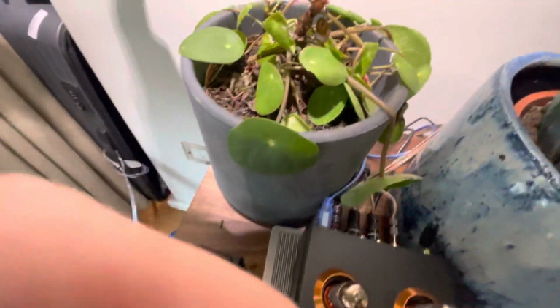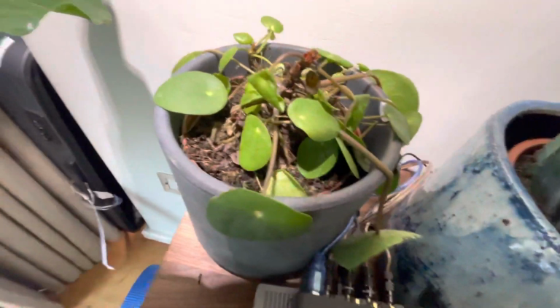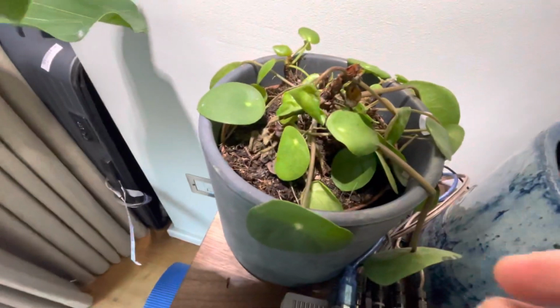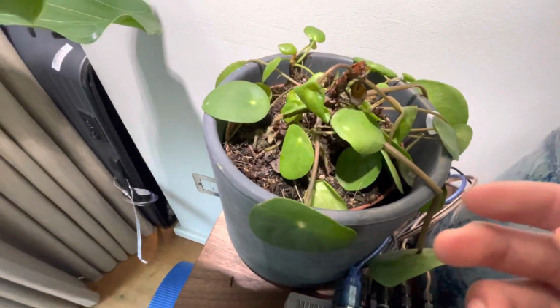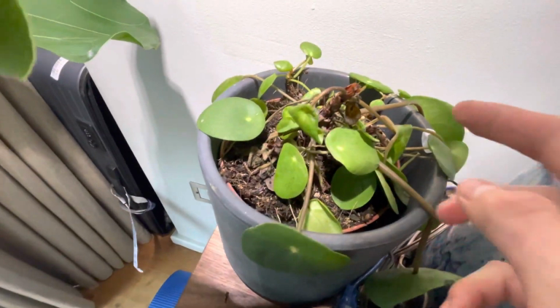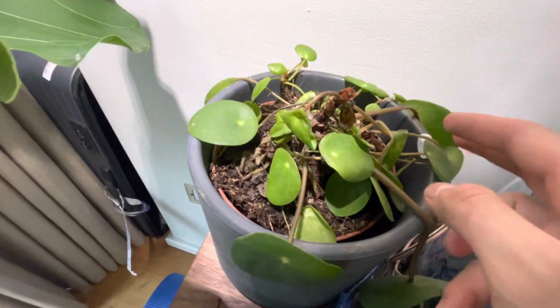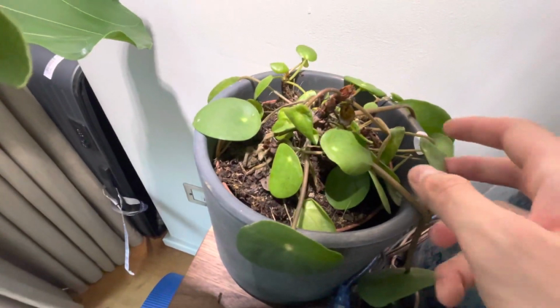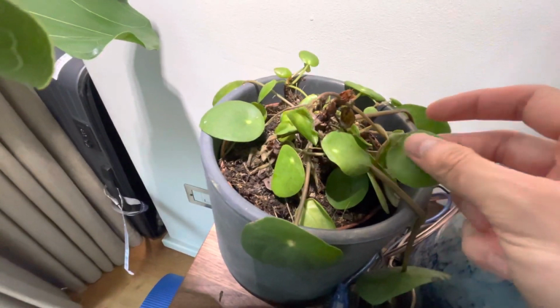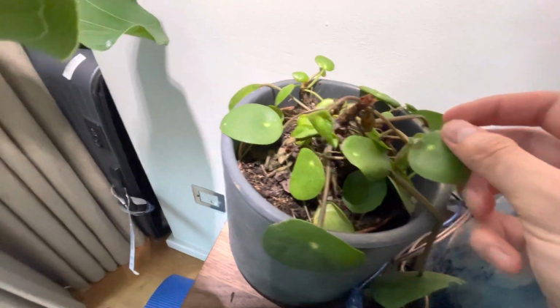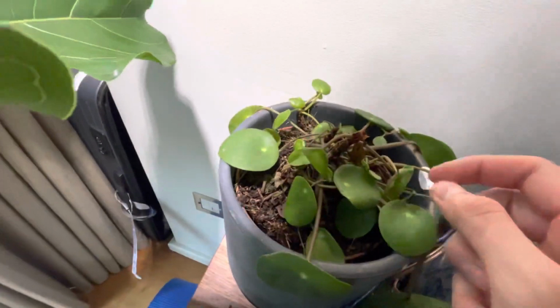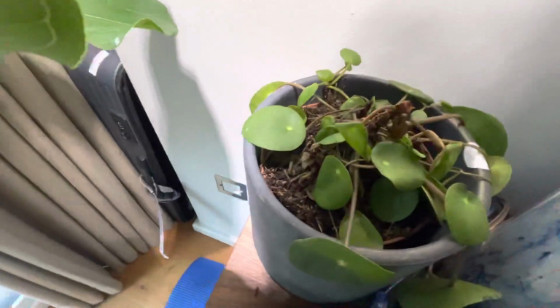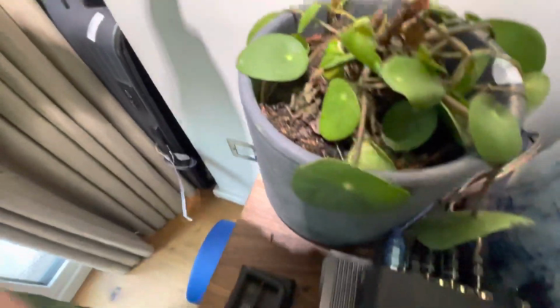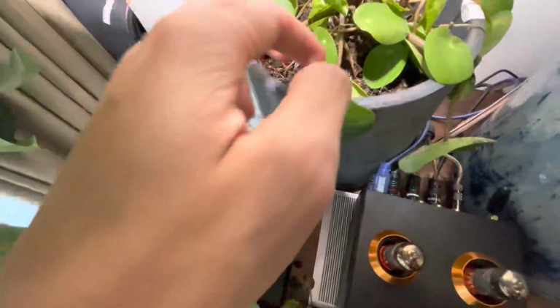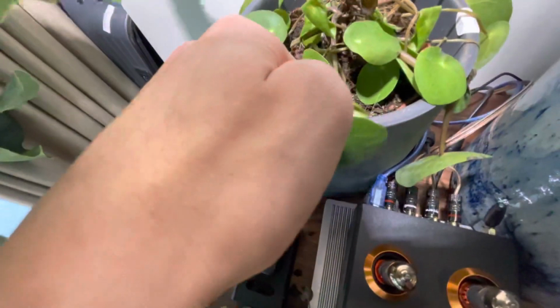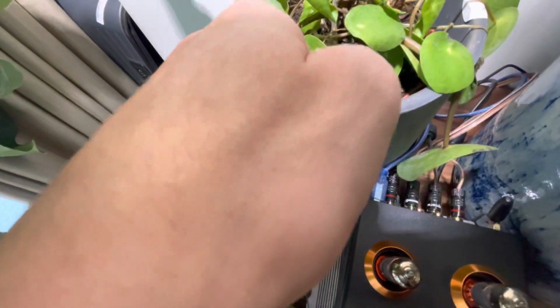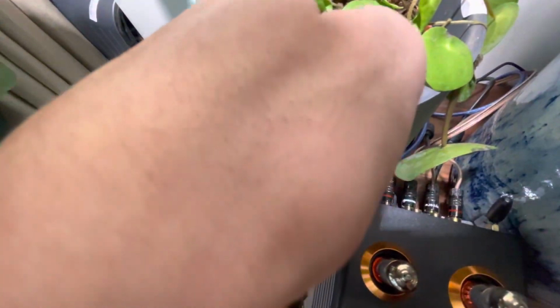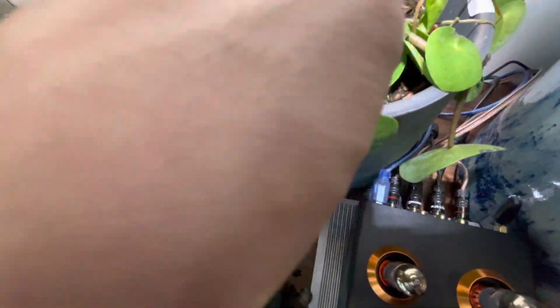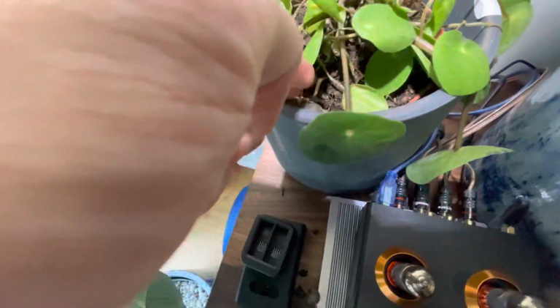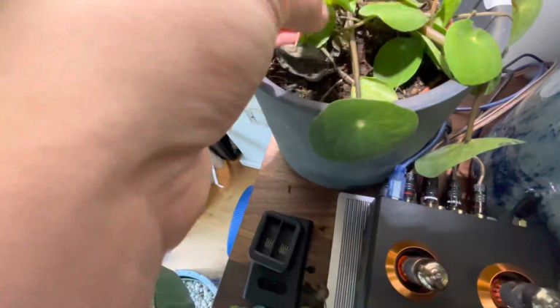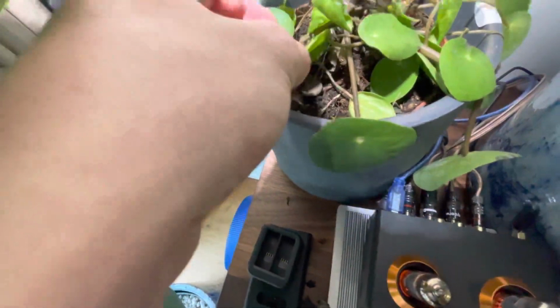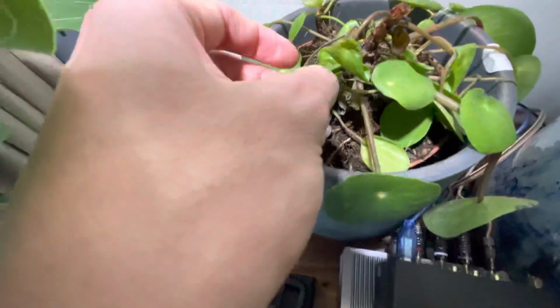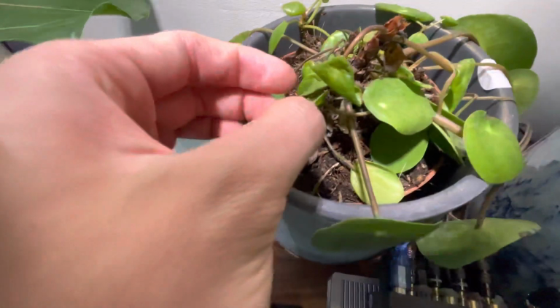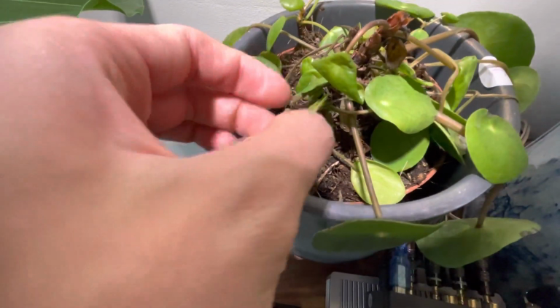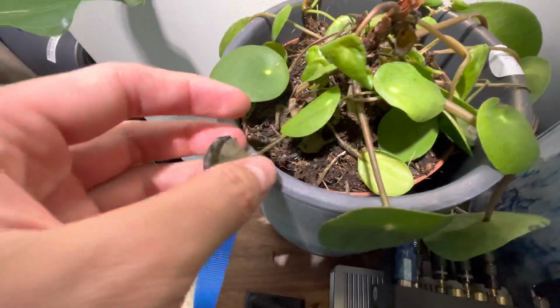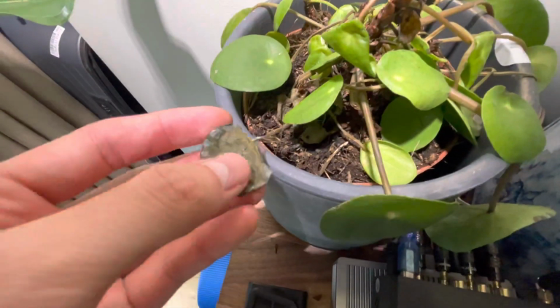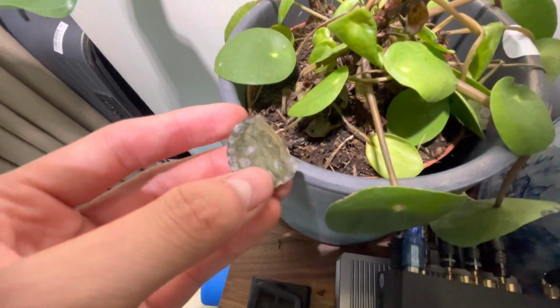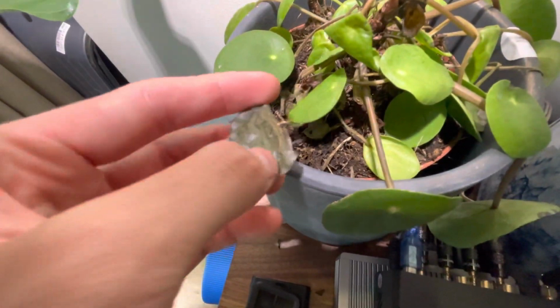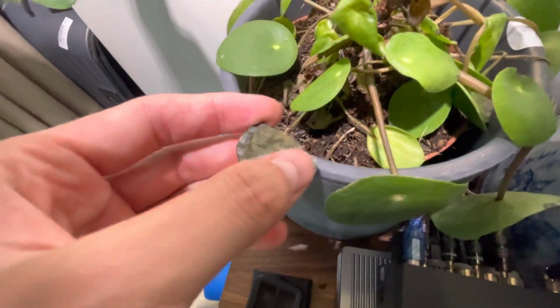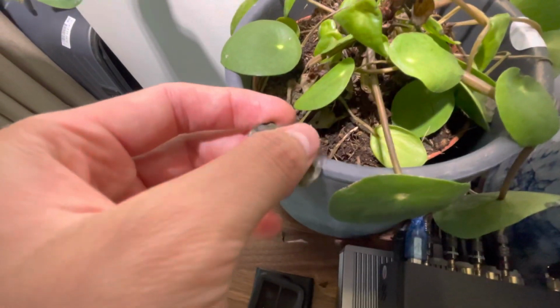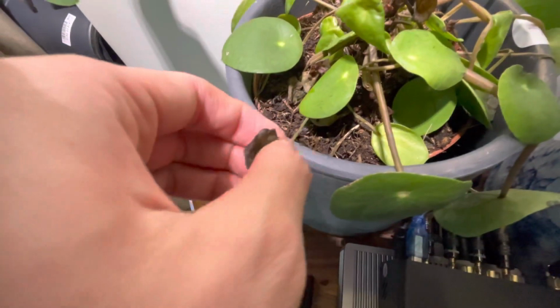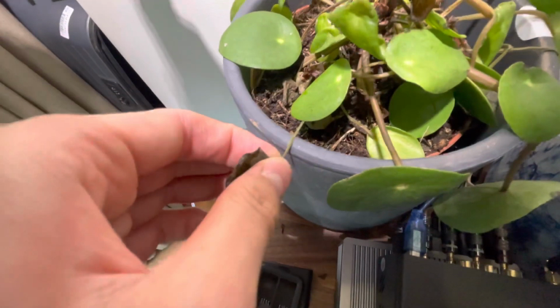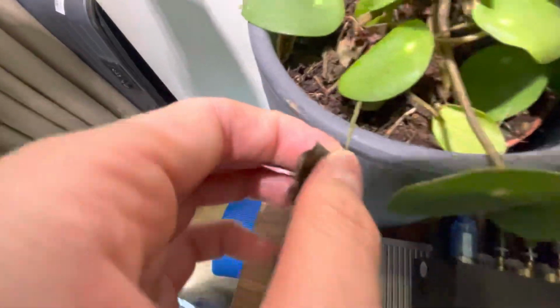Which I have not been paying attention to. So yeah, that's basically the little update so far. I'll keep you all updated on the plants. Damn, this one's bad — let's get that one off.